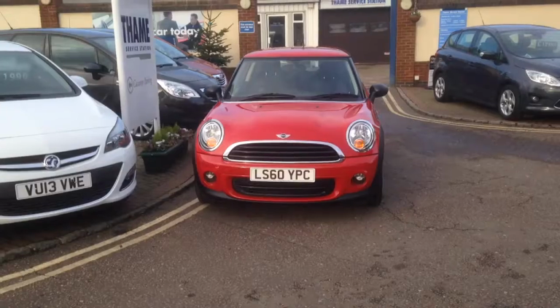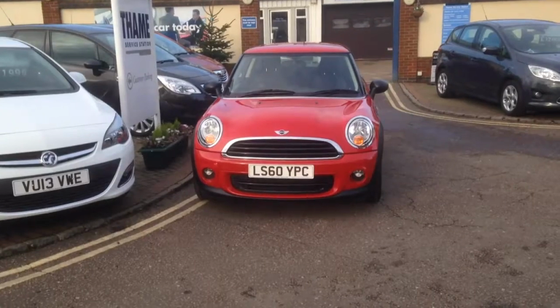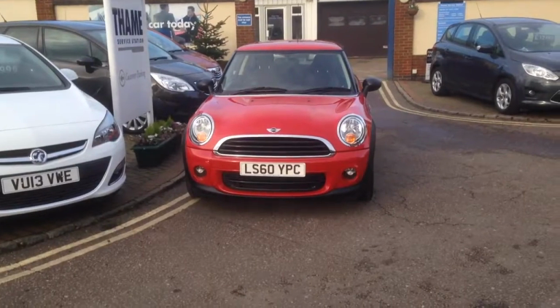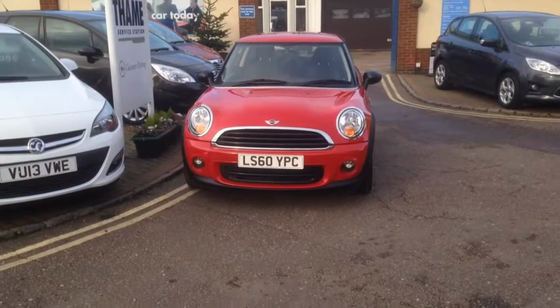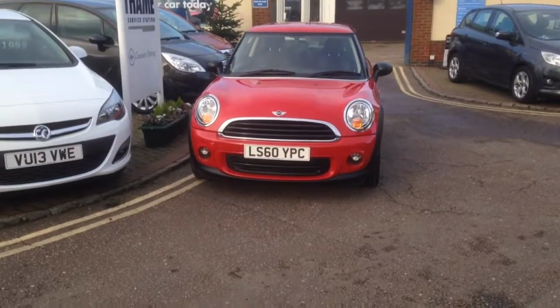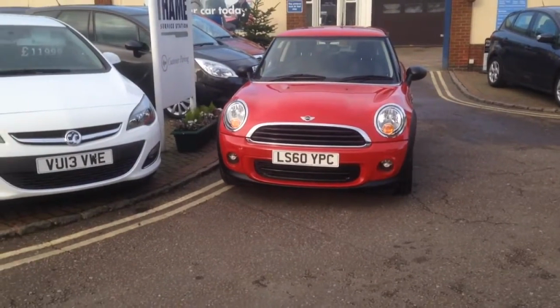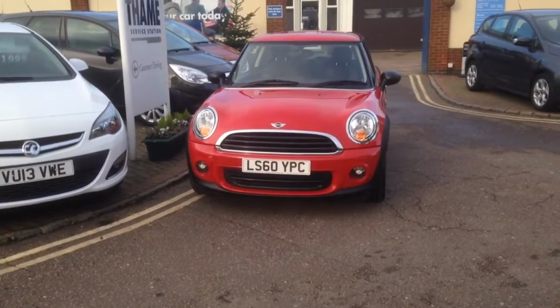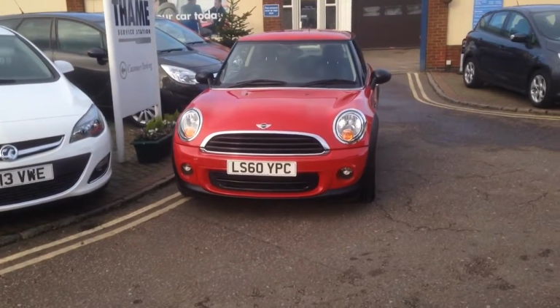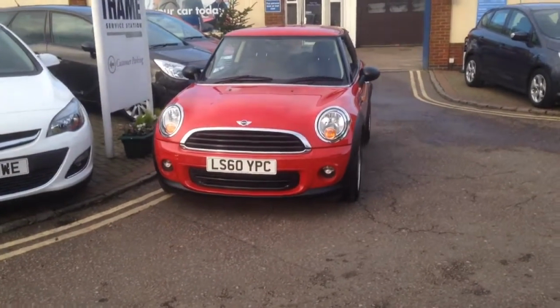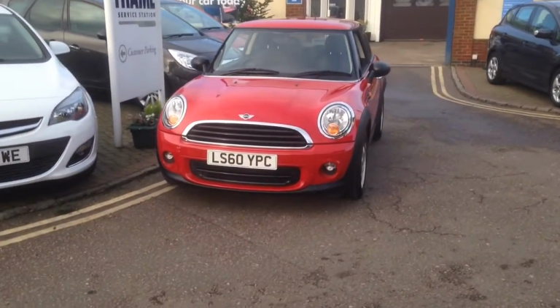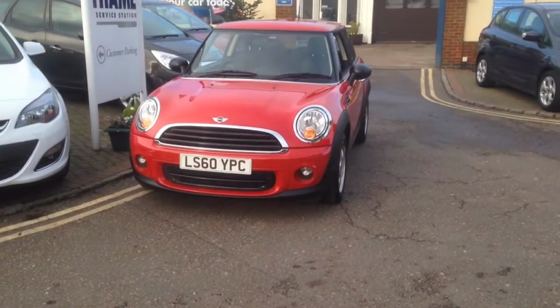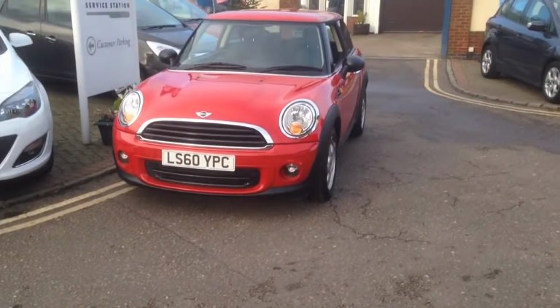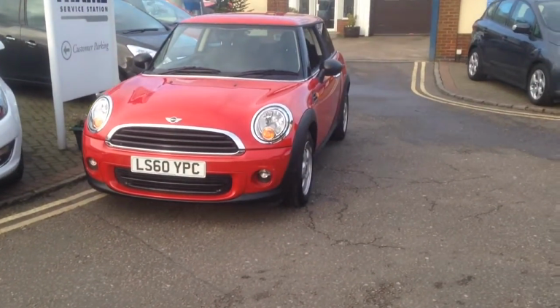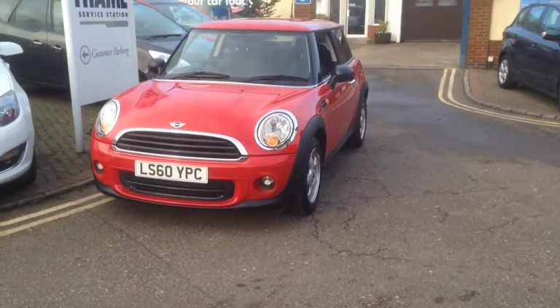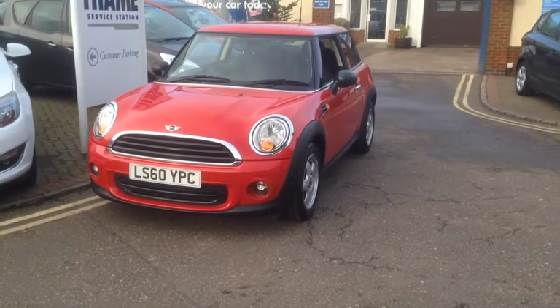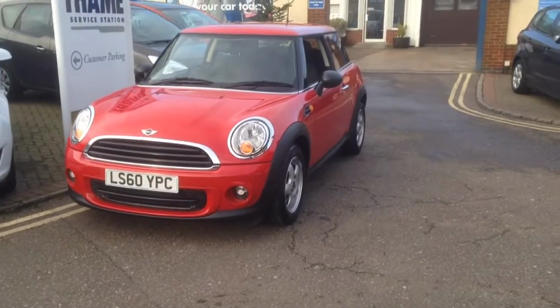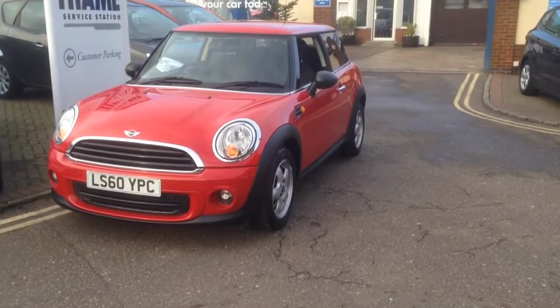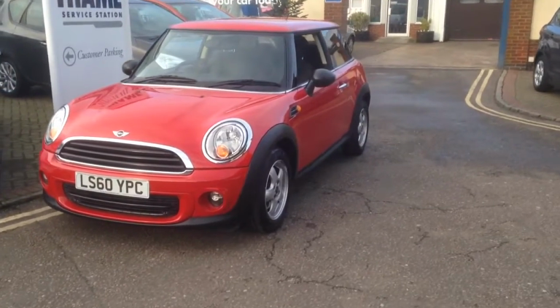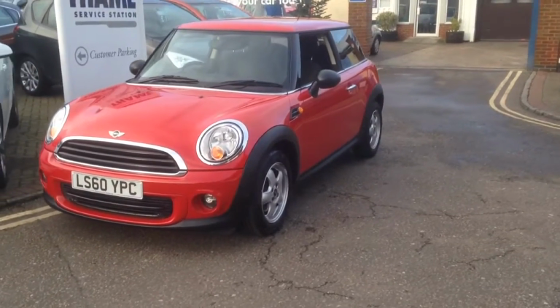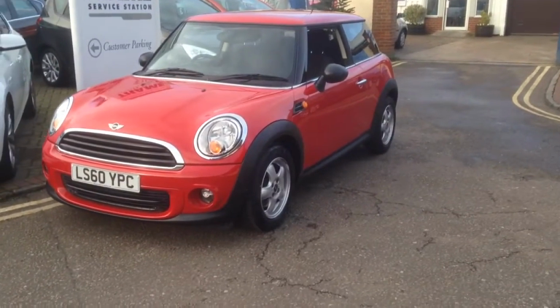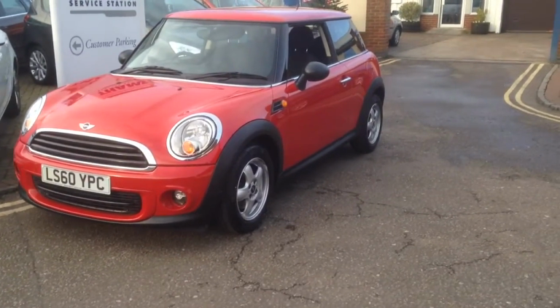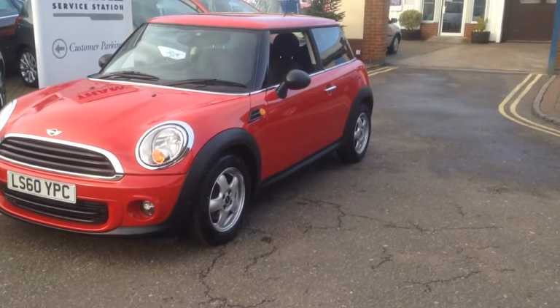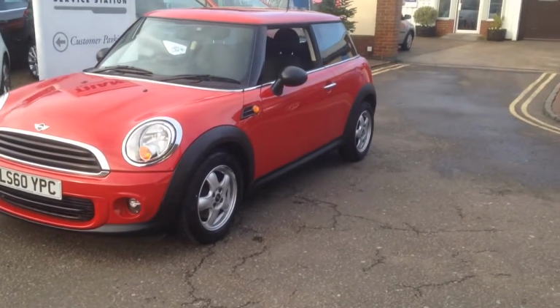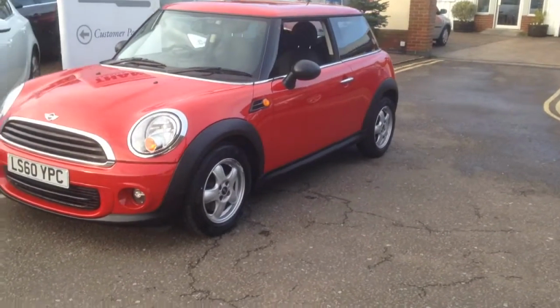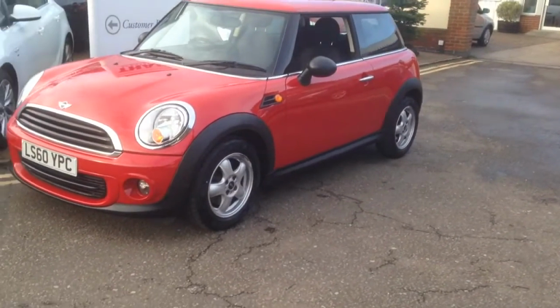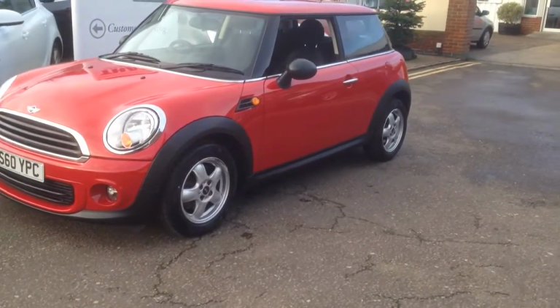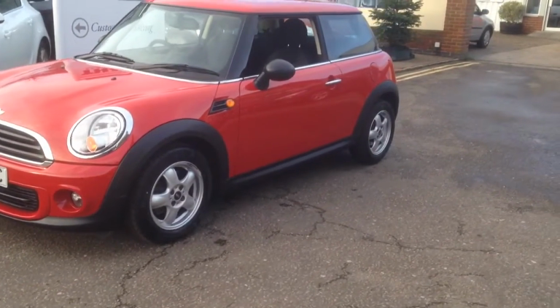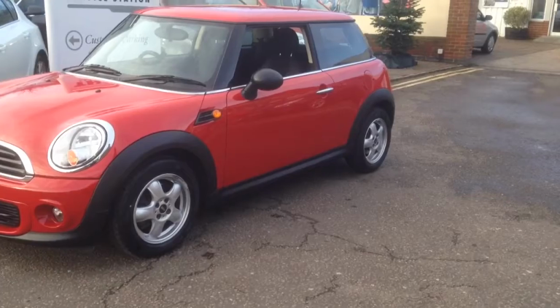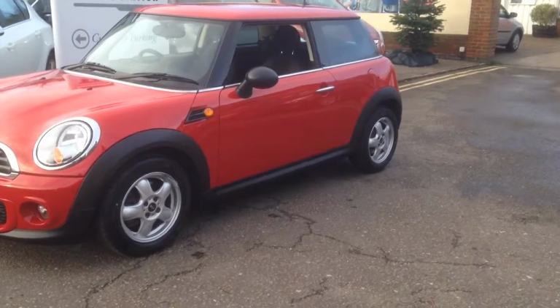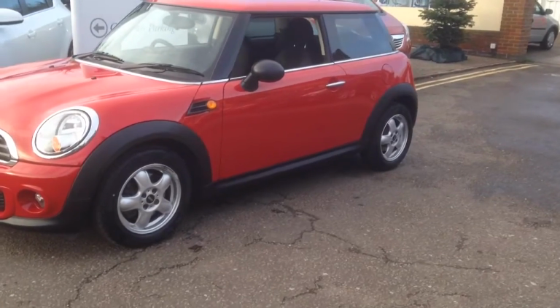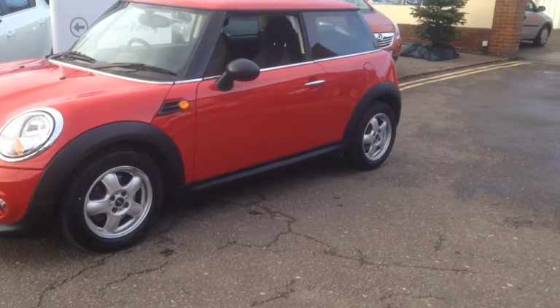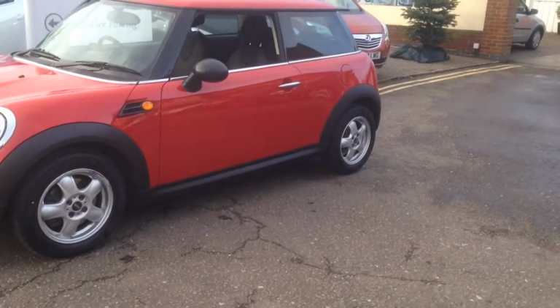Hello, welcome to Tame Service Station. My name is Peter. This fantastic Mini One has just arrived. This Mini is a bargain for the G19 item. It's only got 14,000 miles and a full service history.